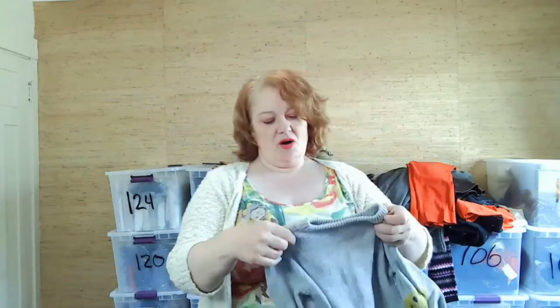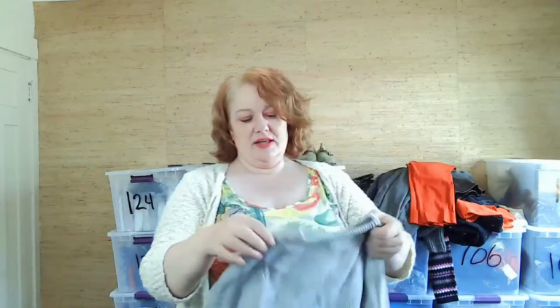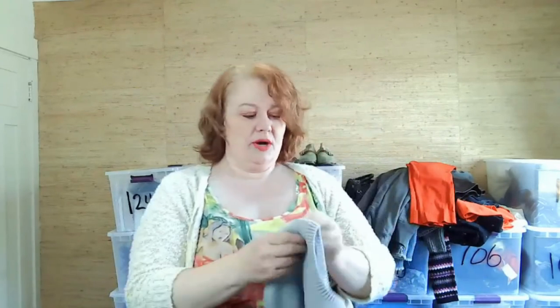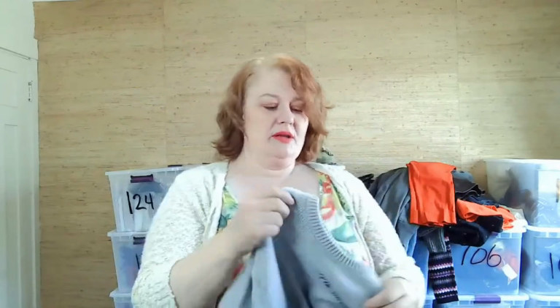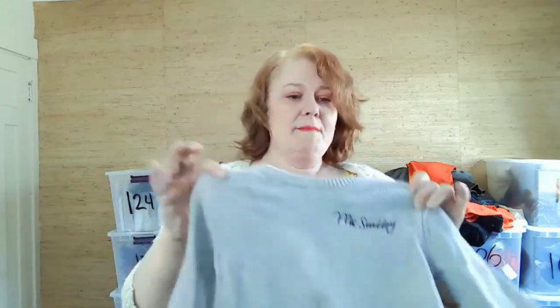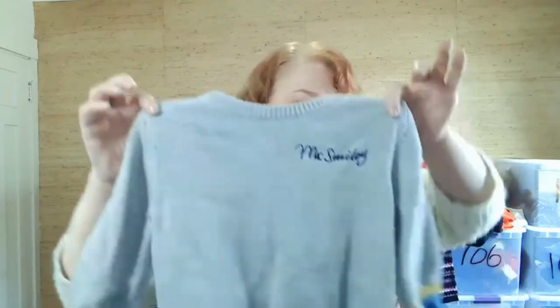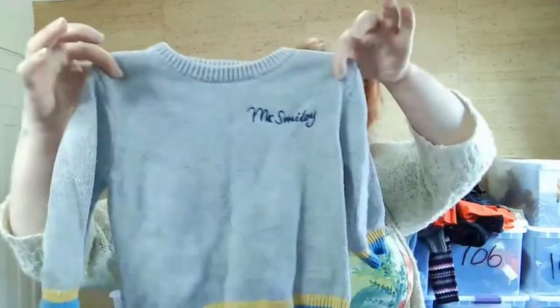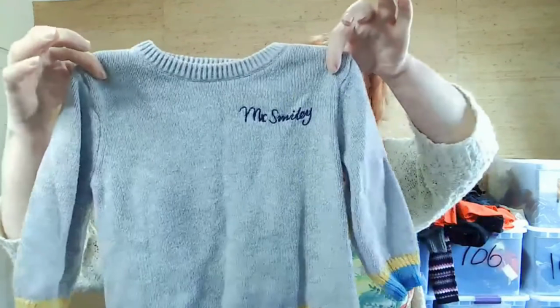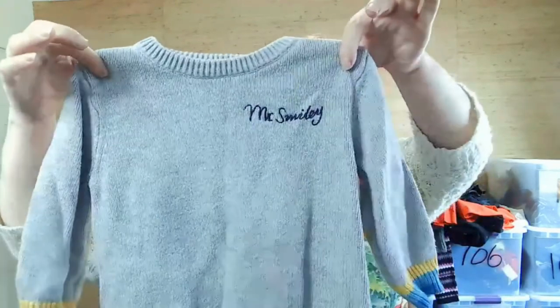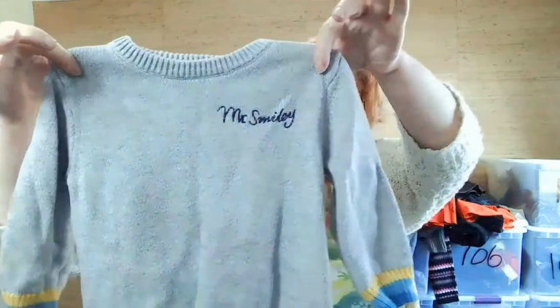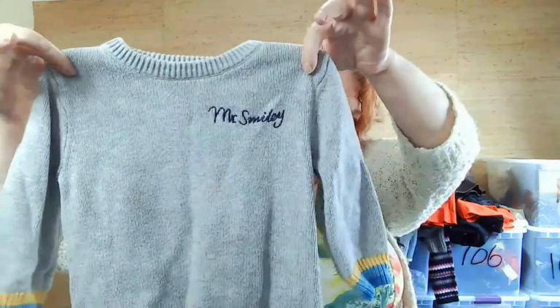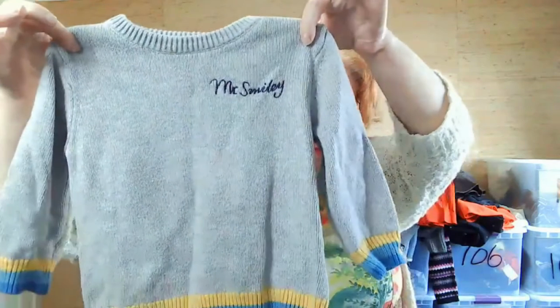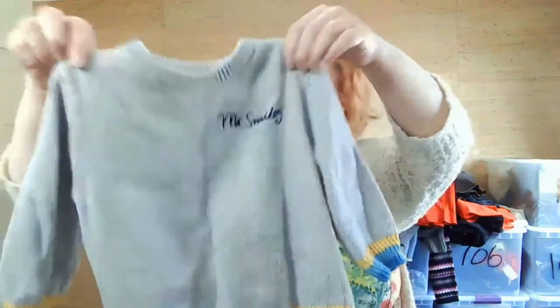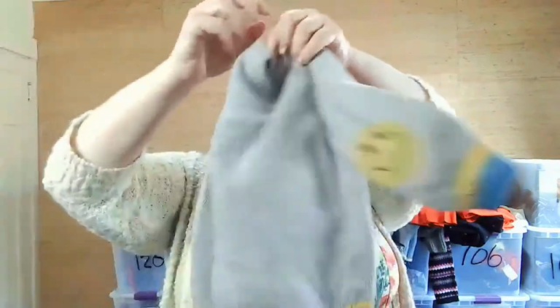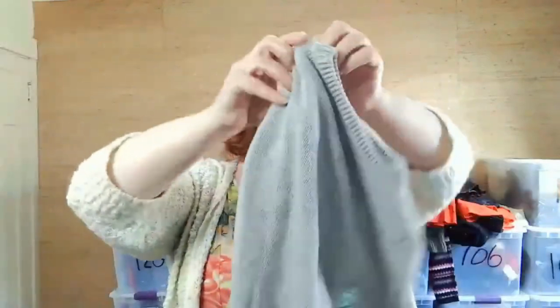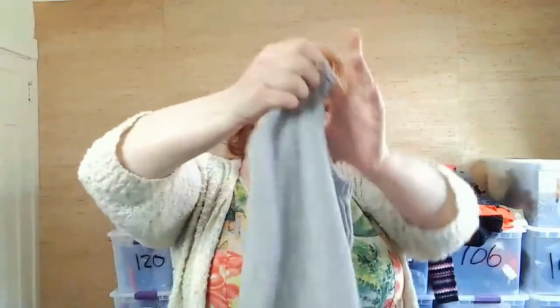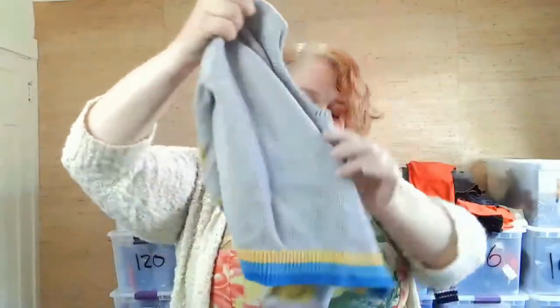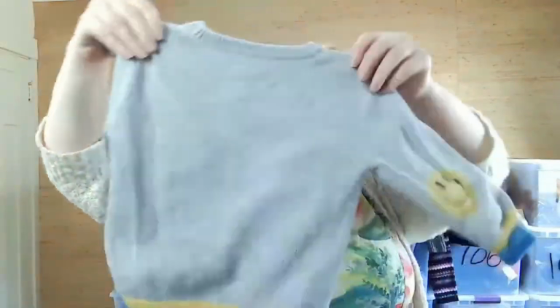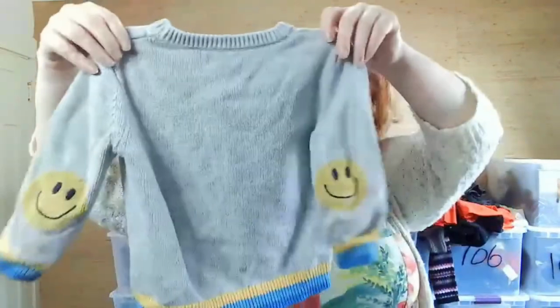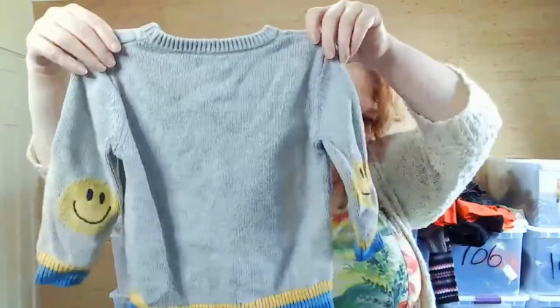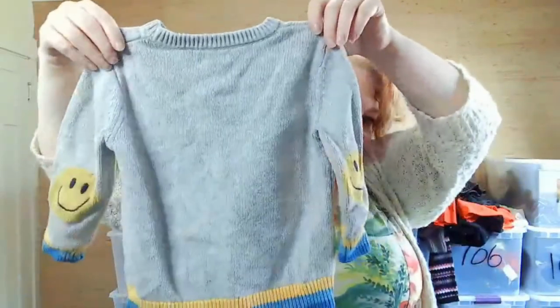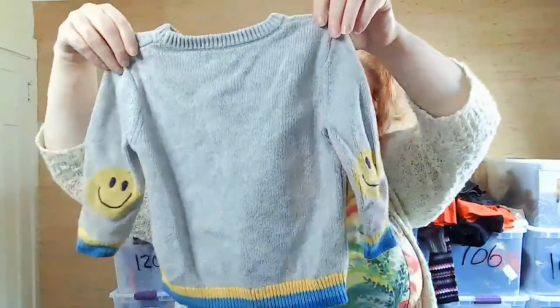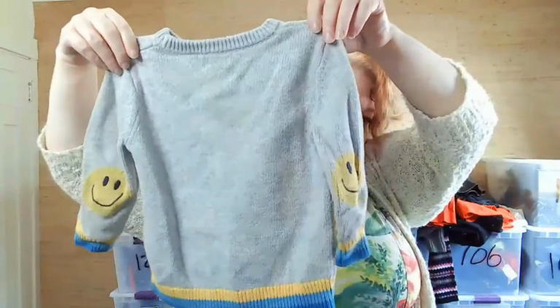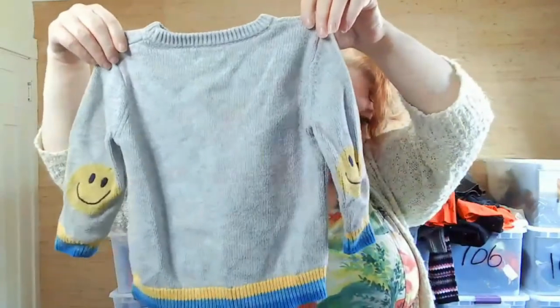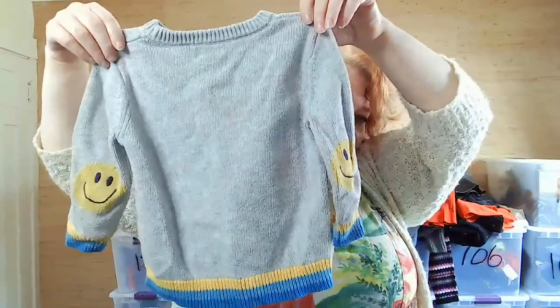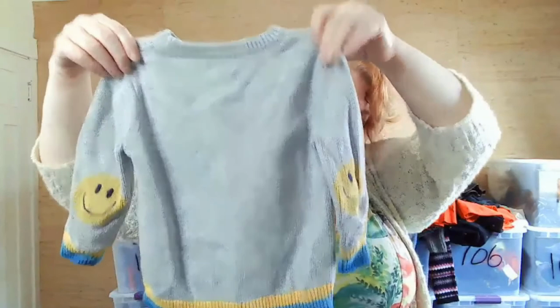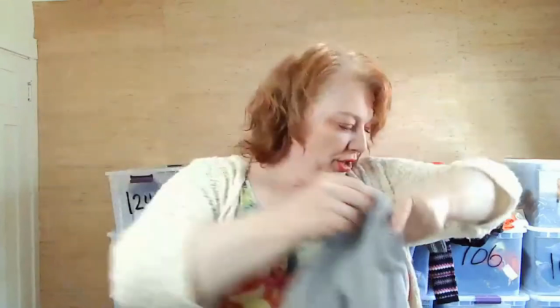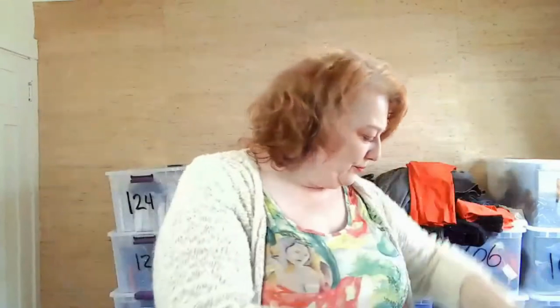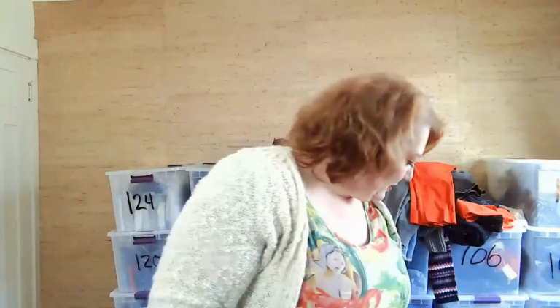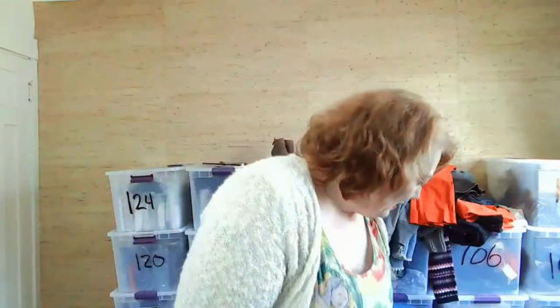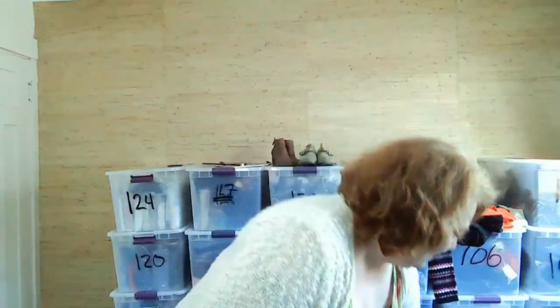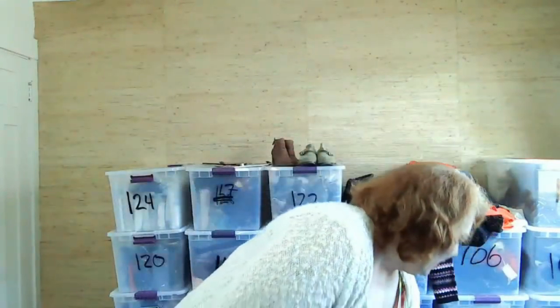Oh, another one — Mr. Smiley! I picked it up because look at the back of the arms — it has these smiley face emojis. Super cute.